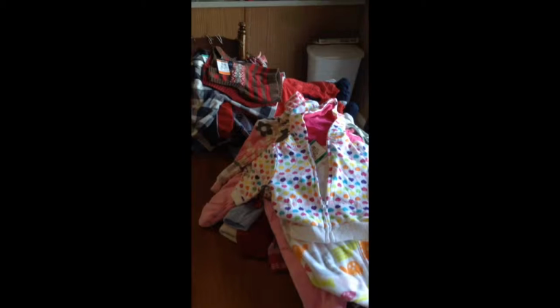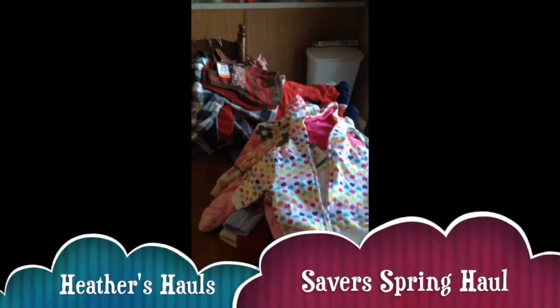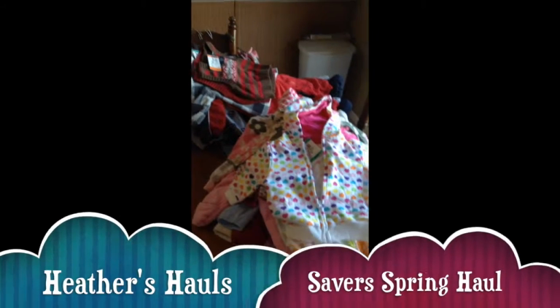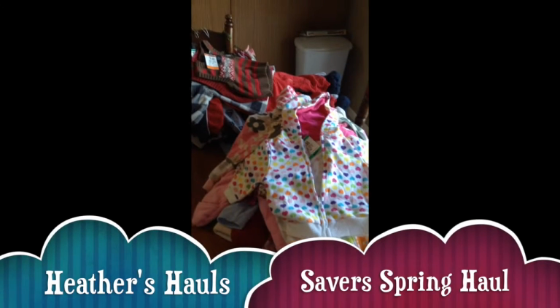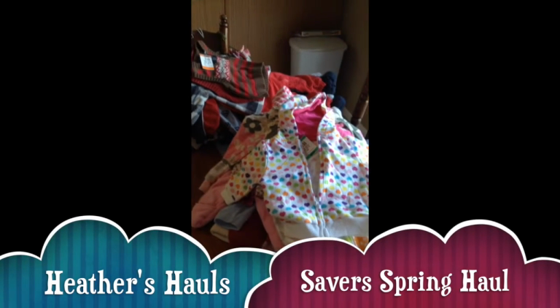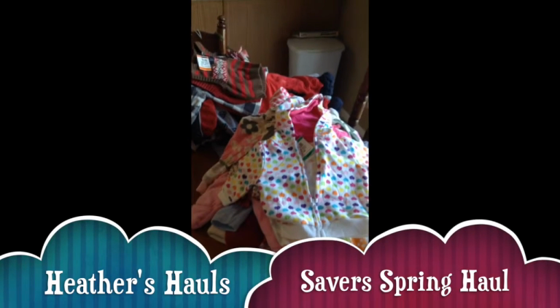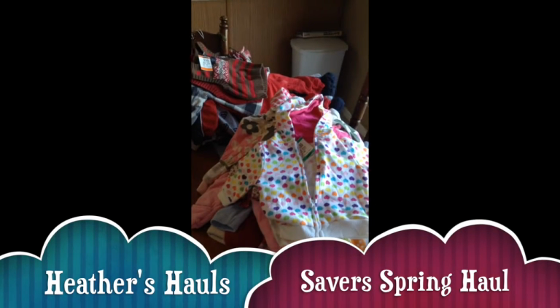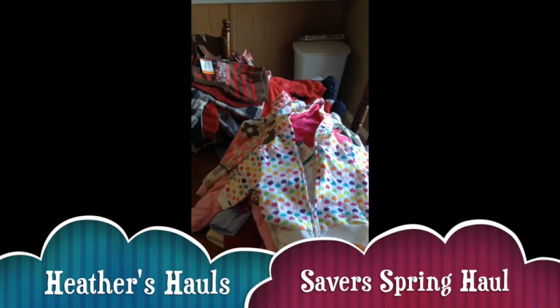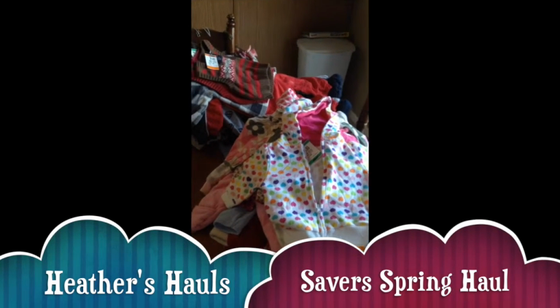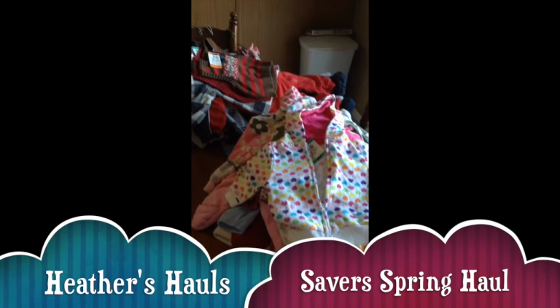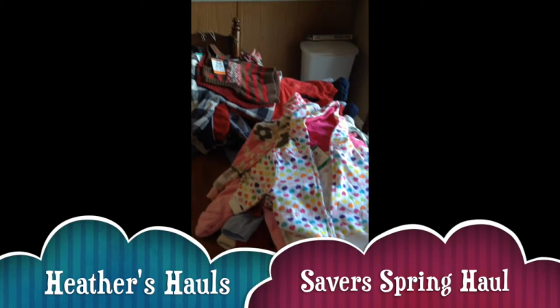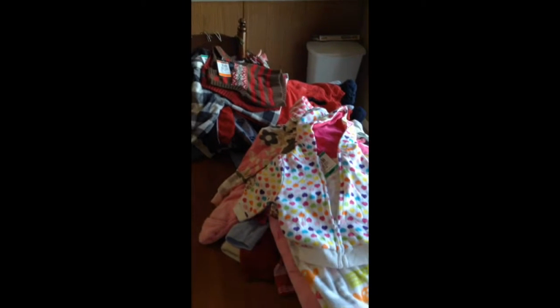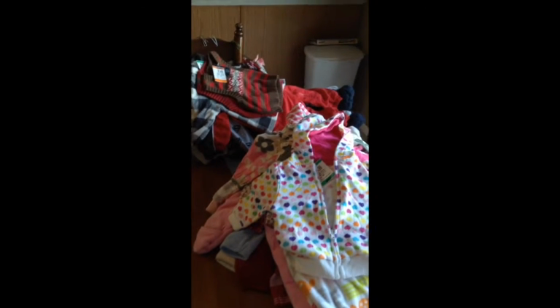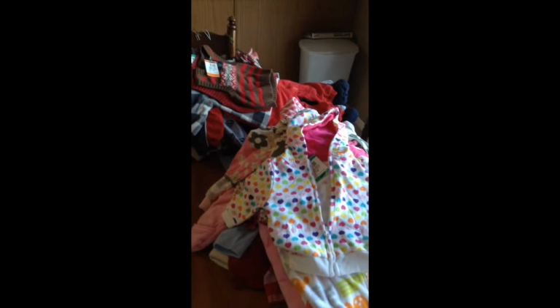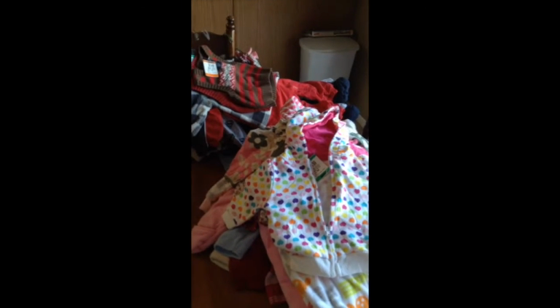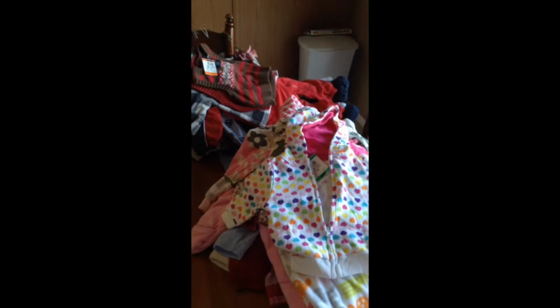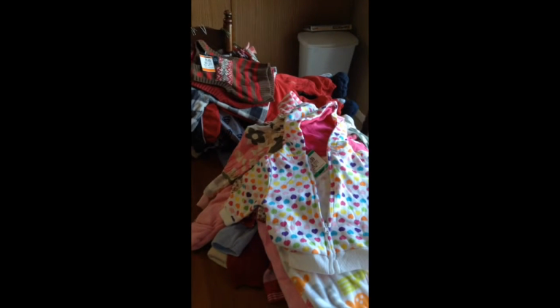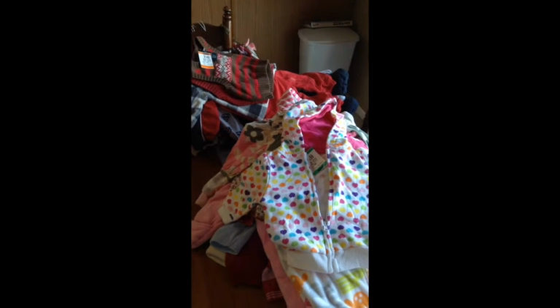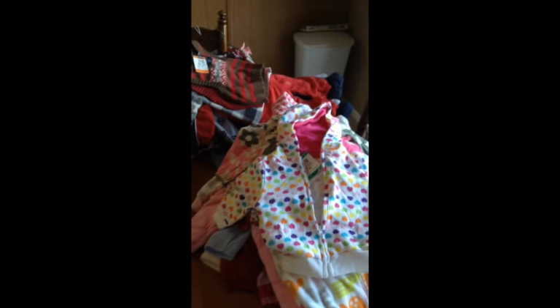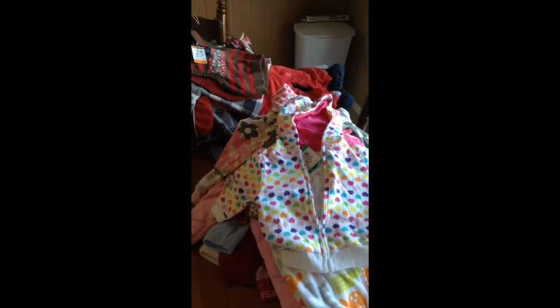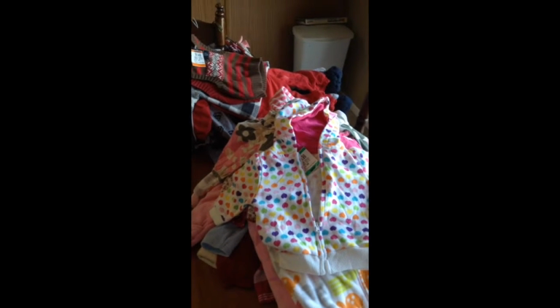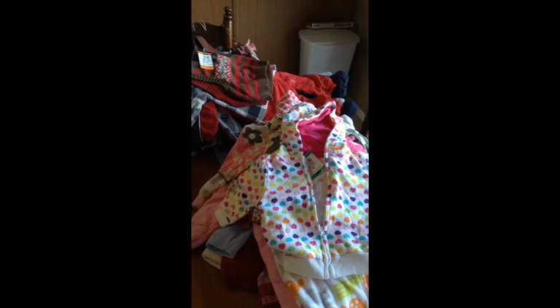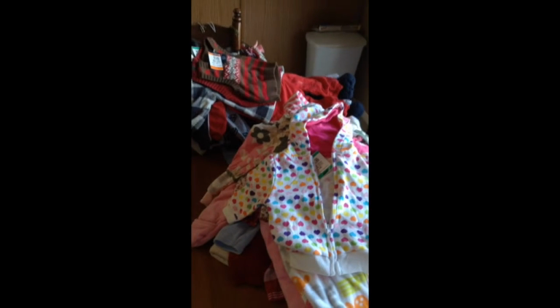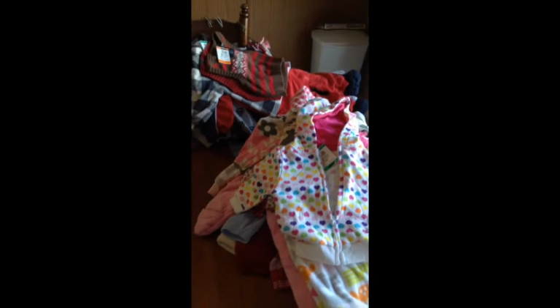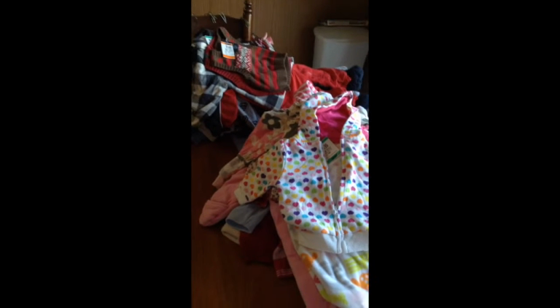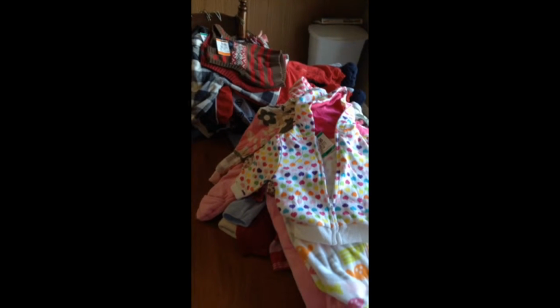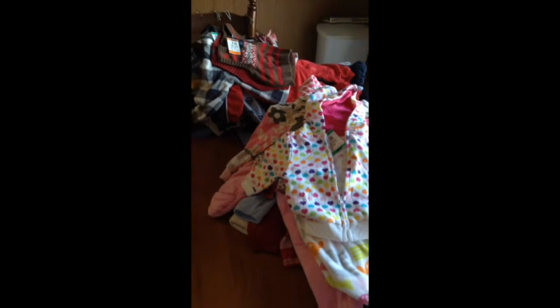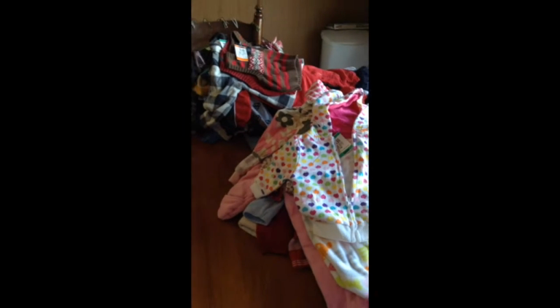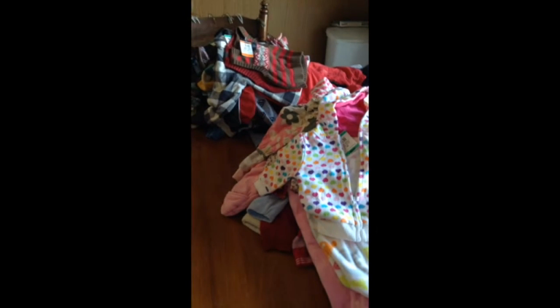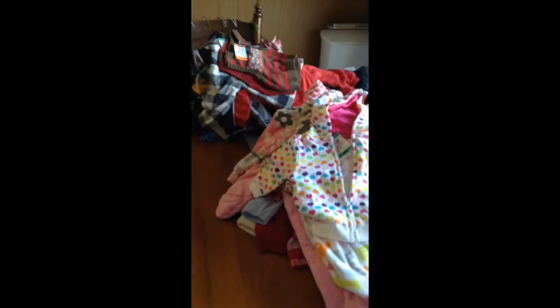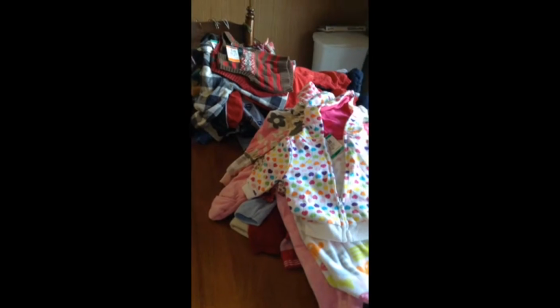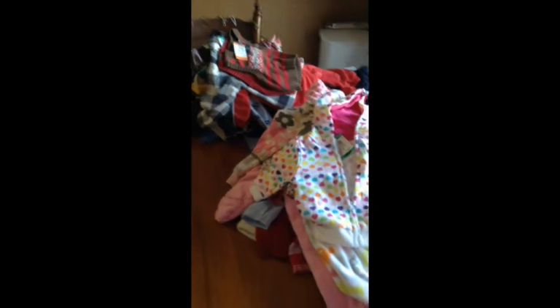Hi and welcome to Heather's Hauls. Today I have a haul from Savers. They were having a 50% off all their winter clothing items and I have a few kids clothes to share with you guys today.